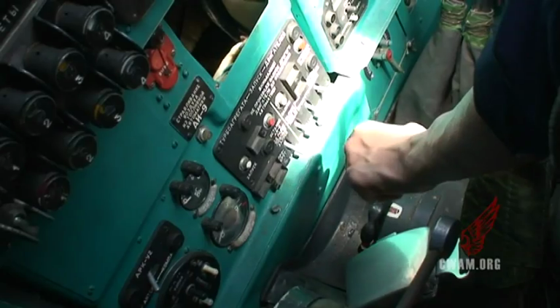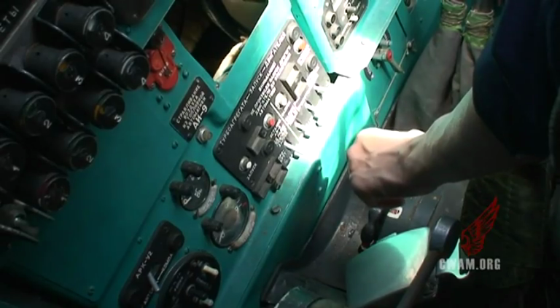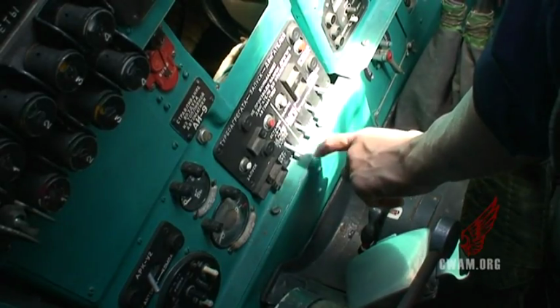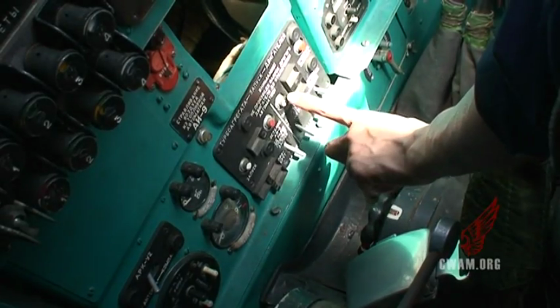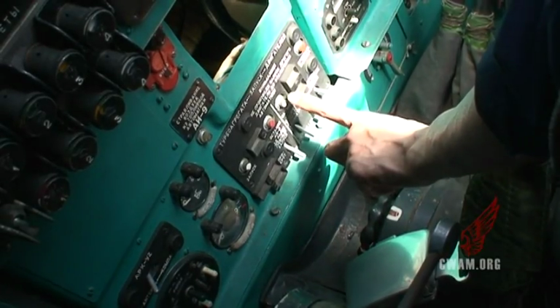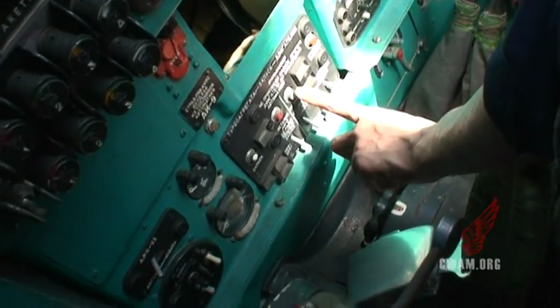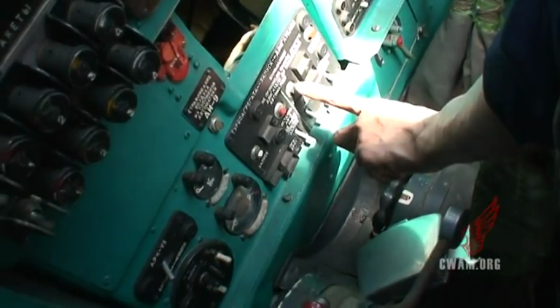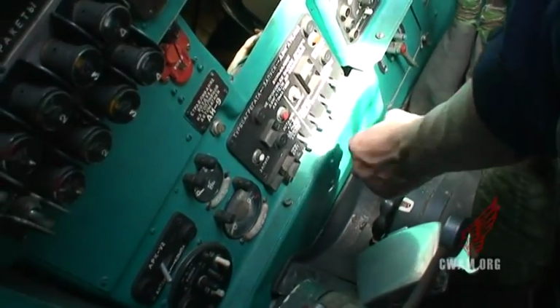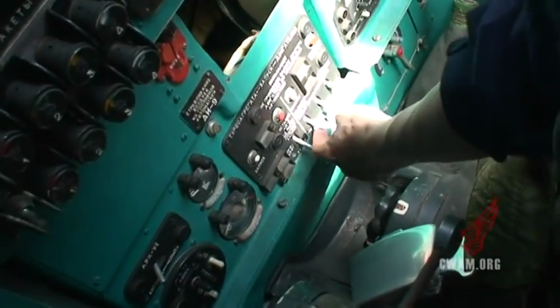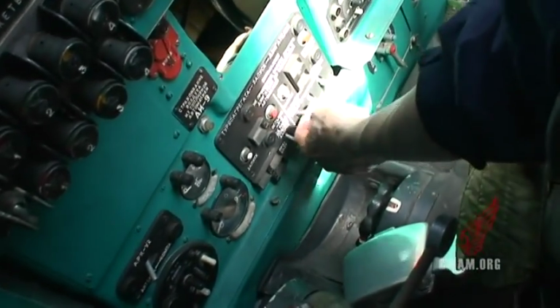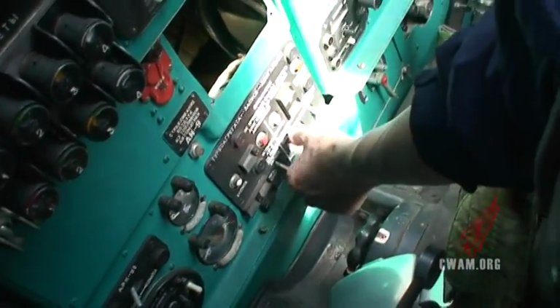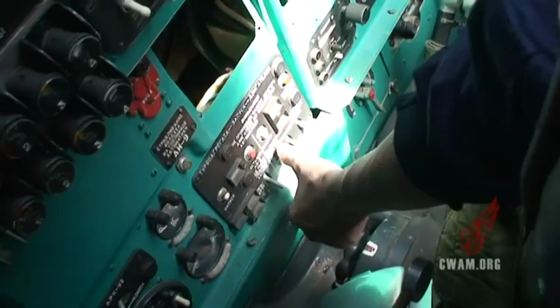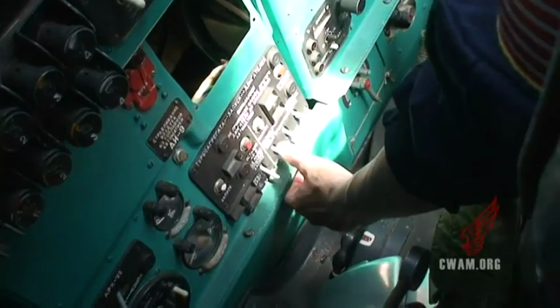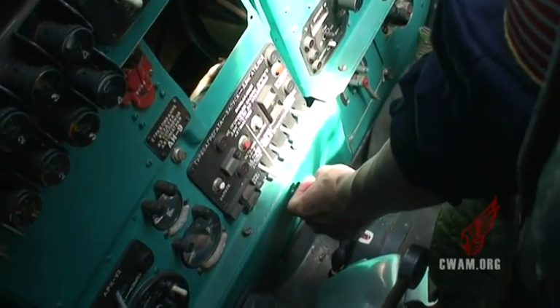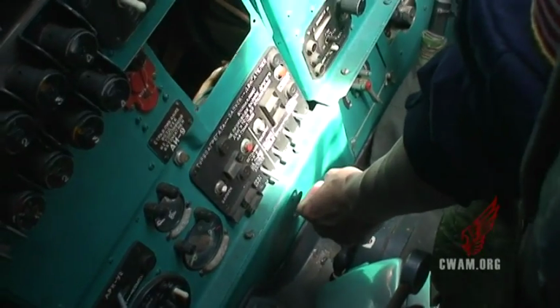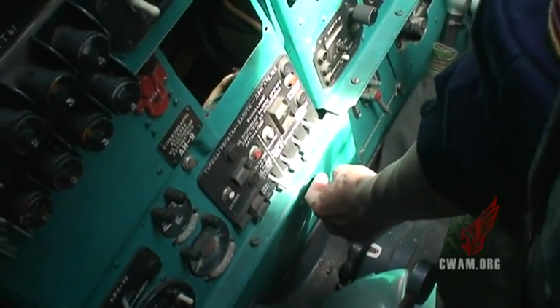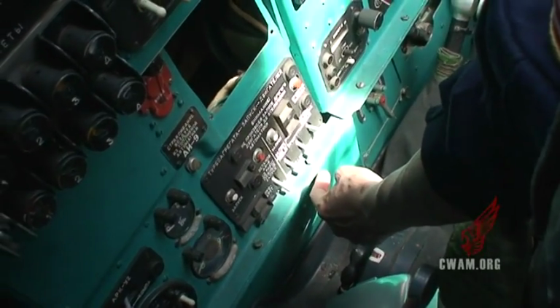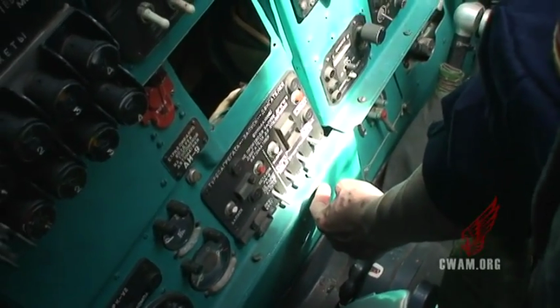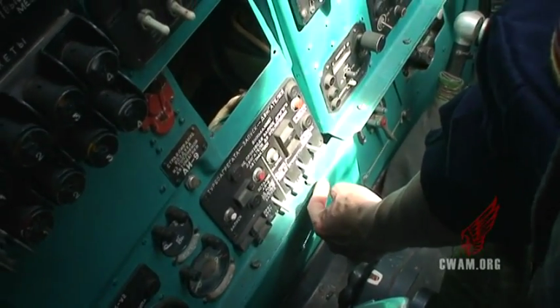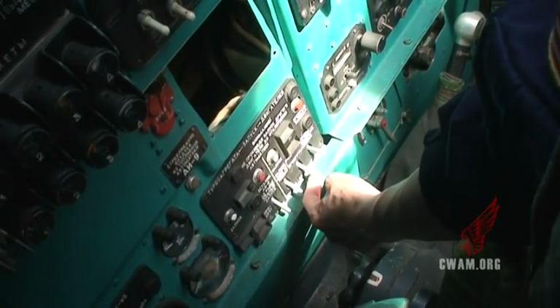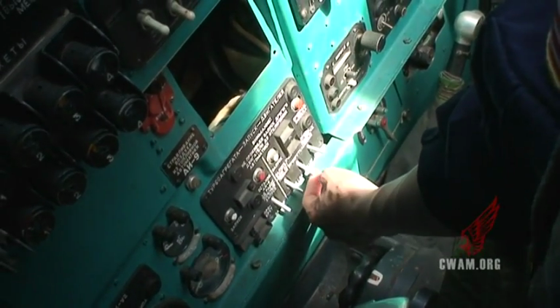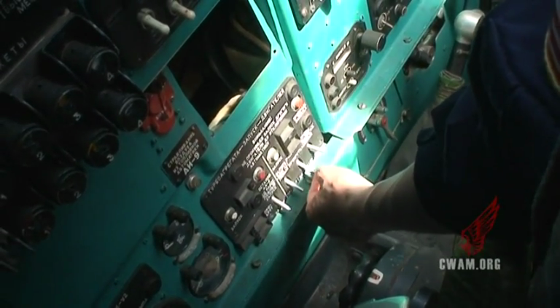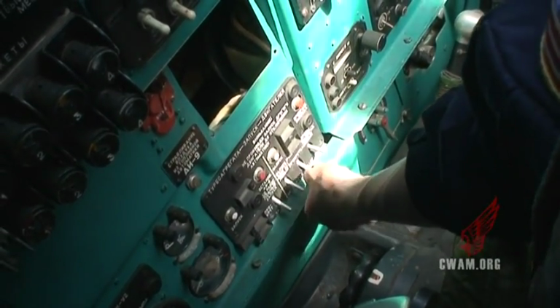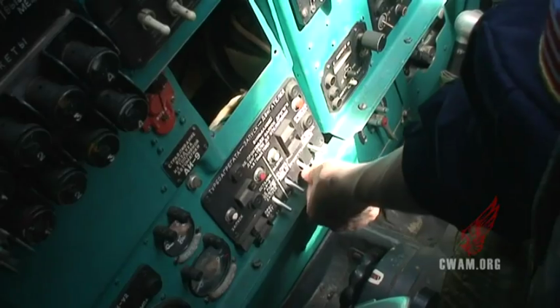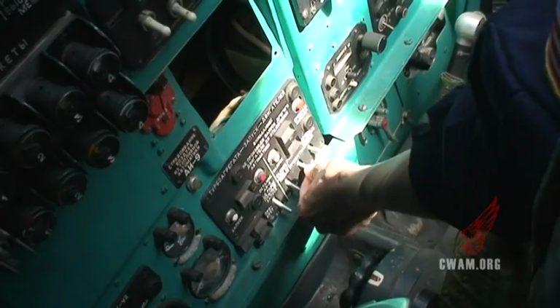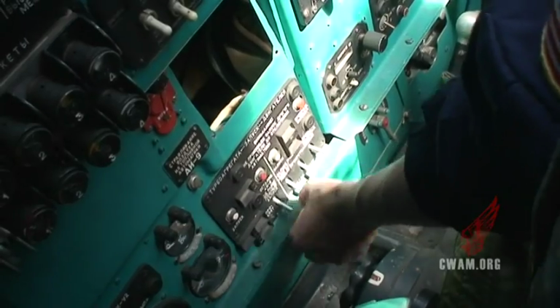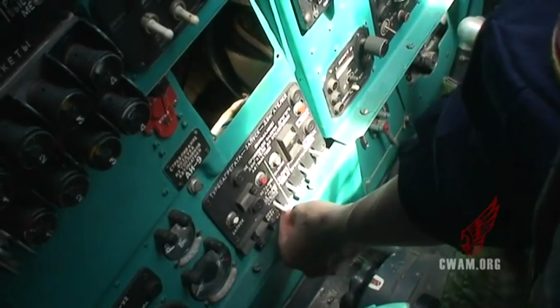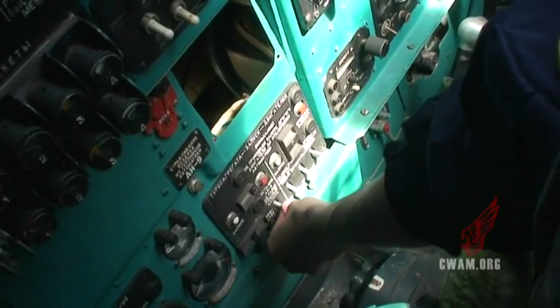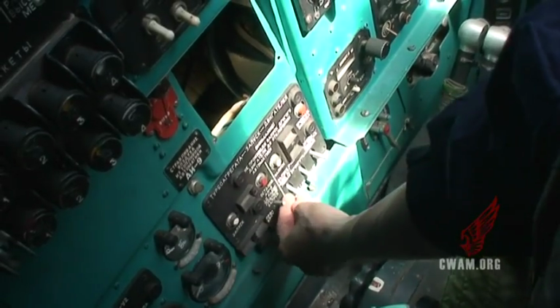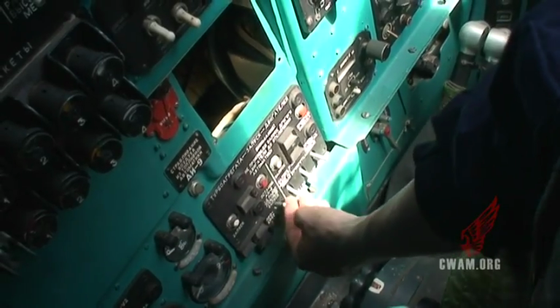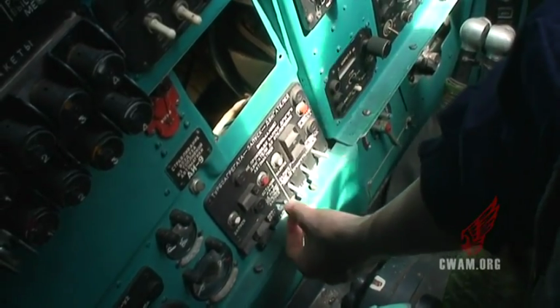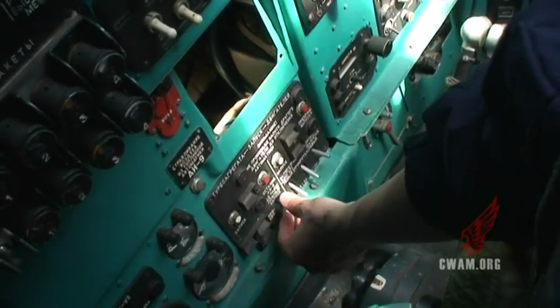Then you go over here. This is engine one and this is engine two. Yes, of course. And this is — like now — start. Okay, this is running.